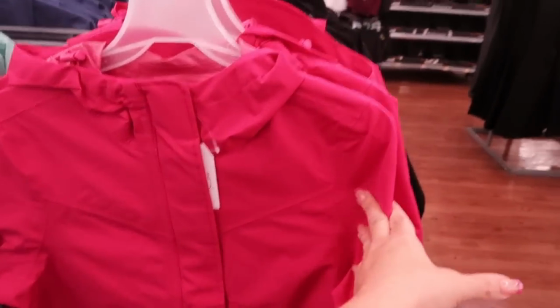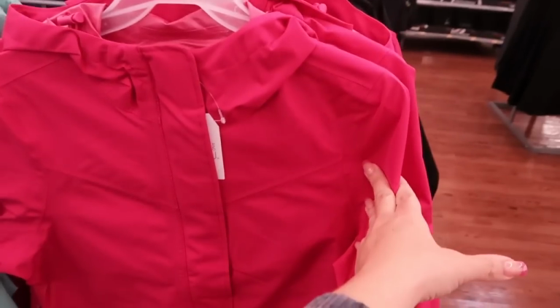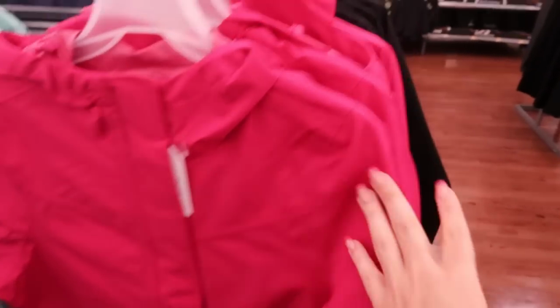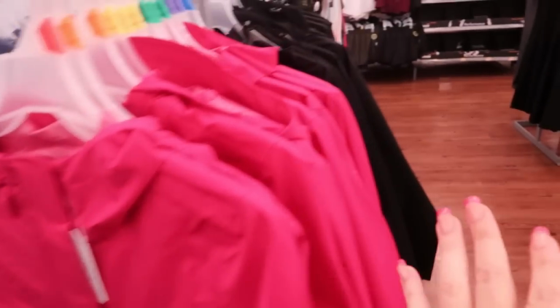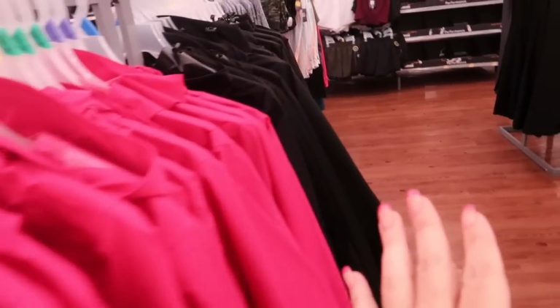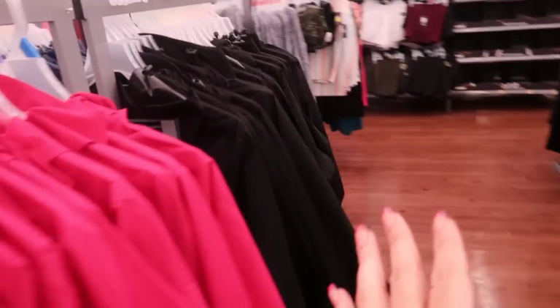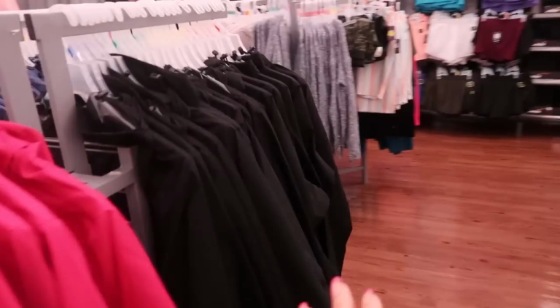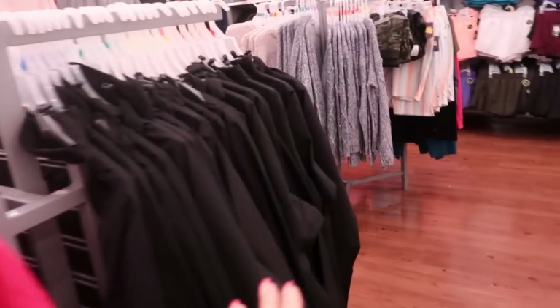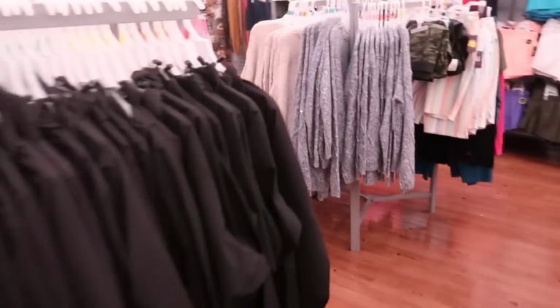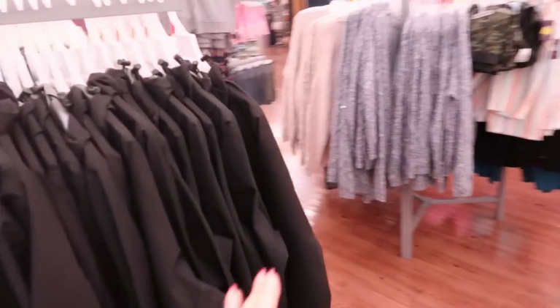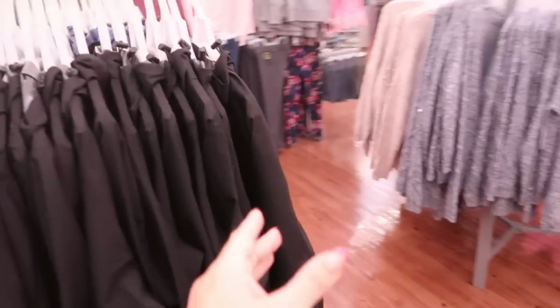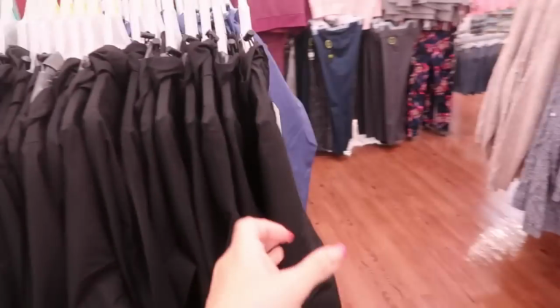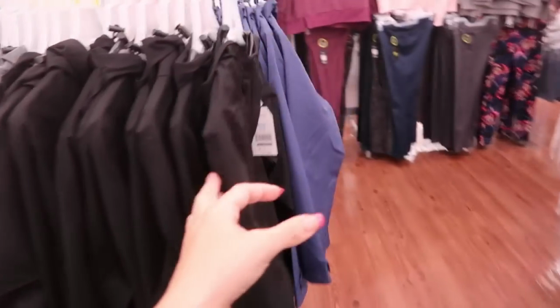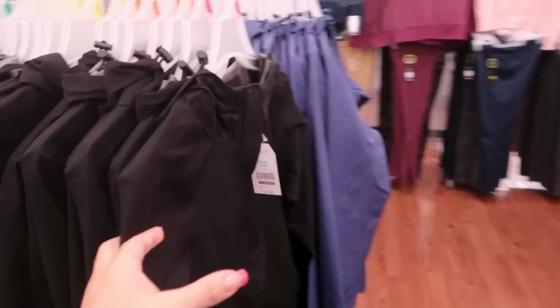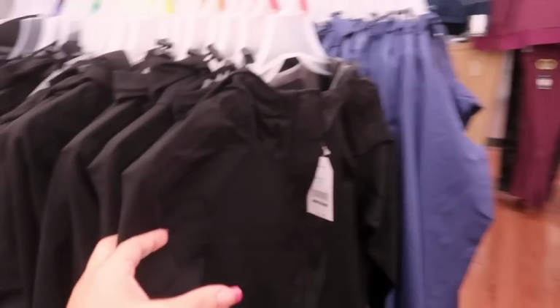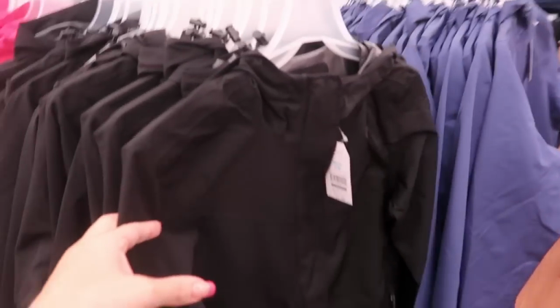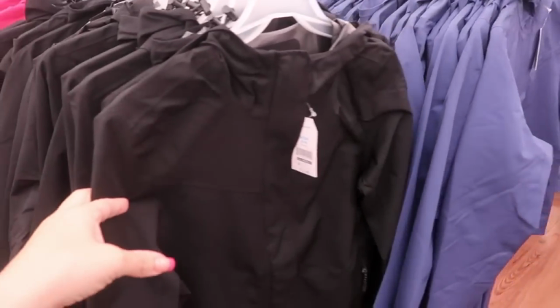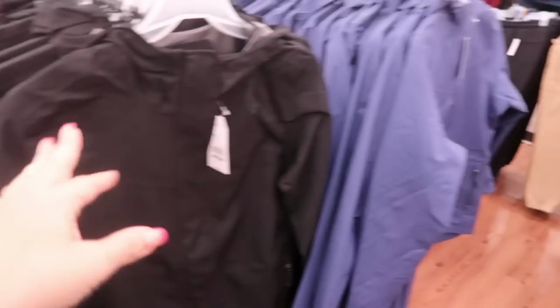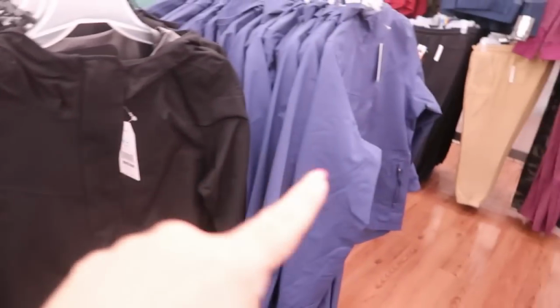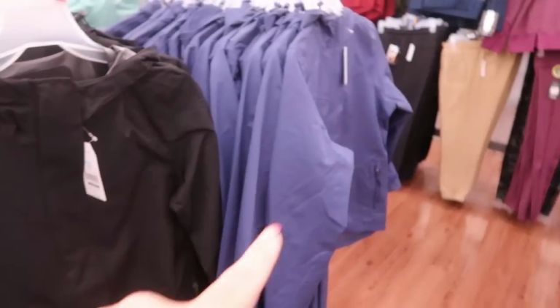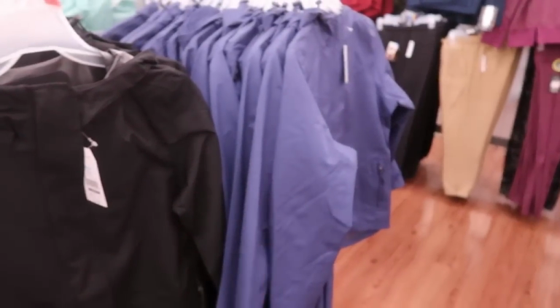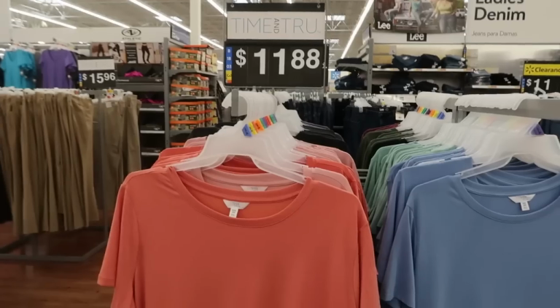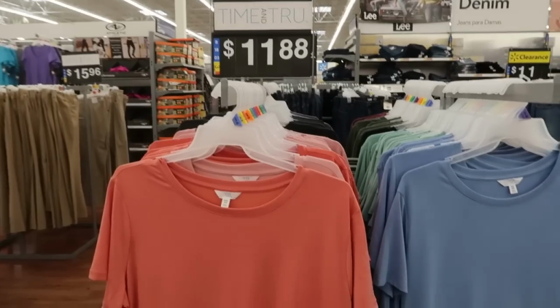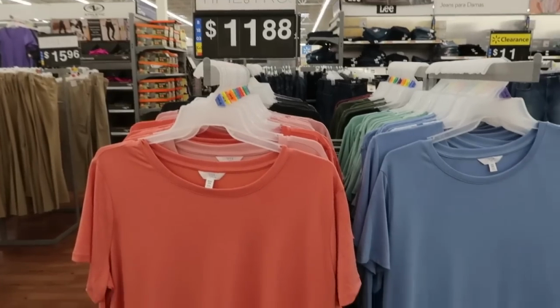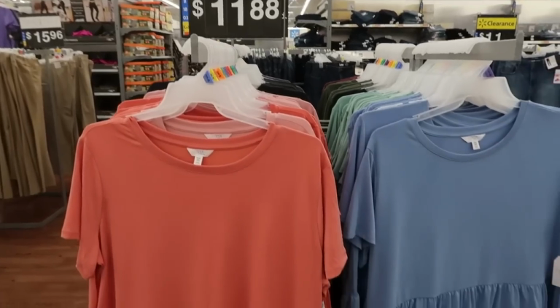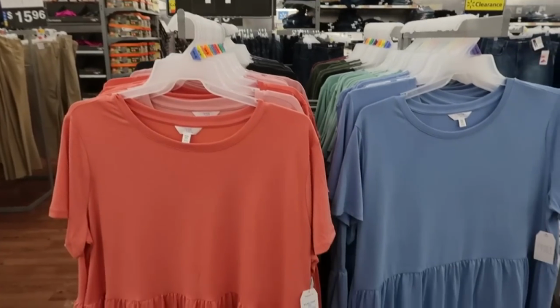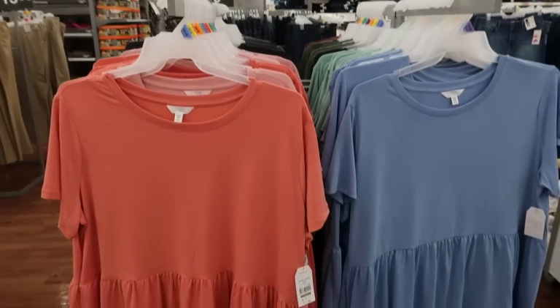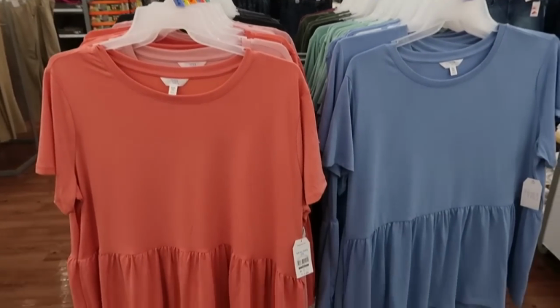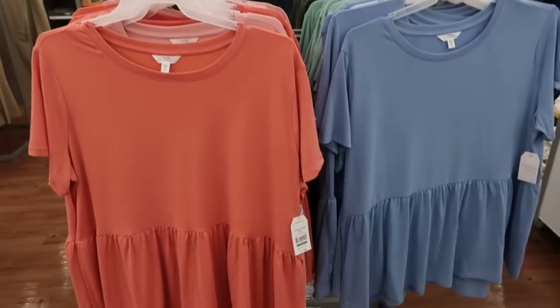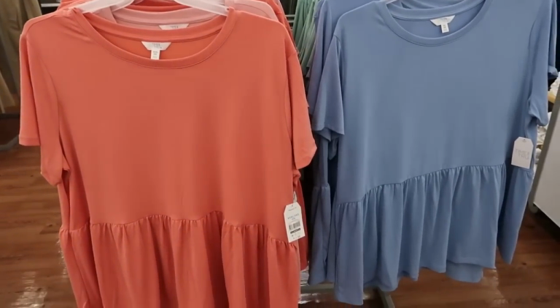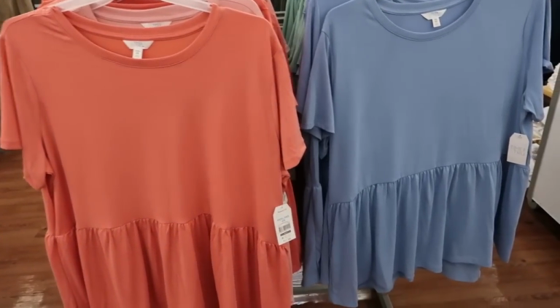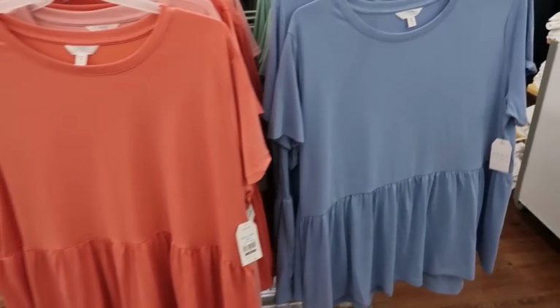It comes in this green, pink, black, and blue. I'm also seeing these peplum style tees from Time and True.